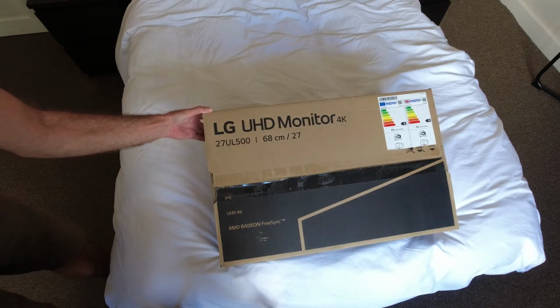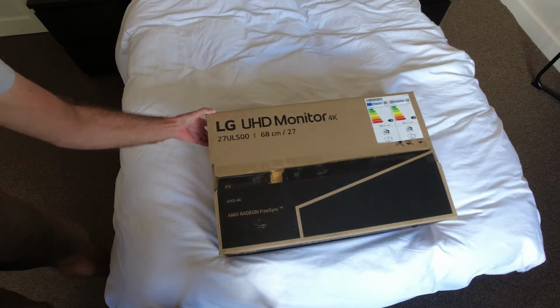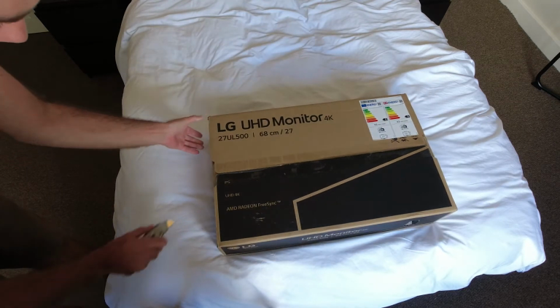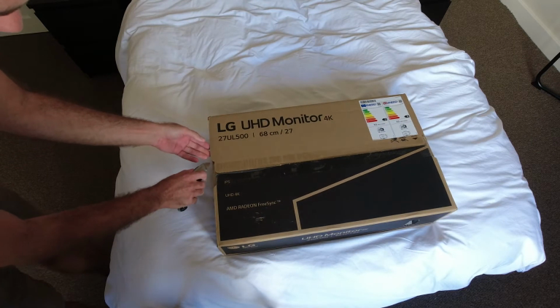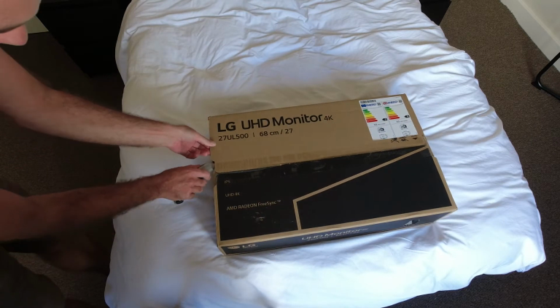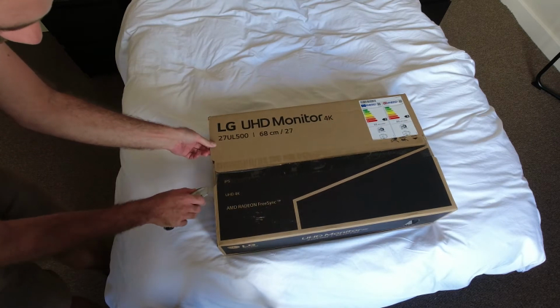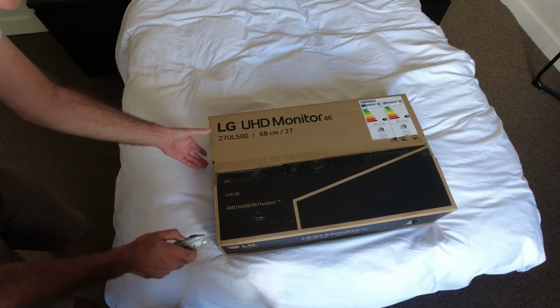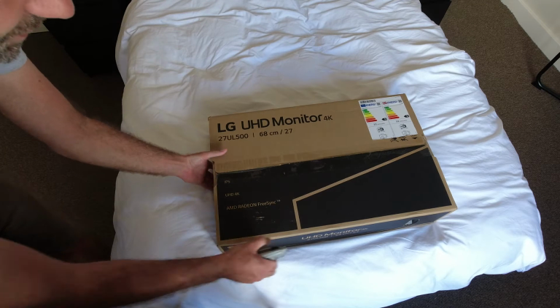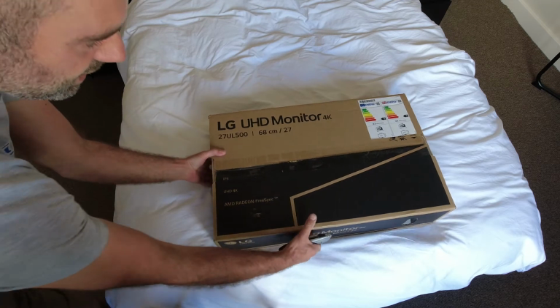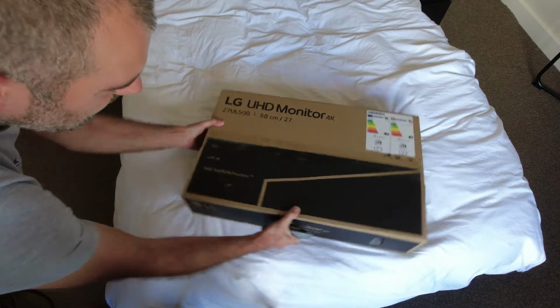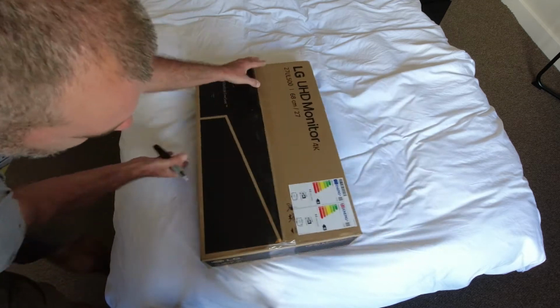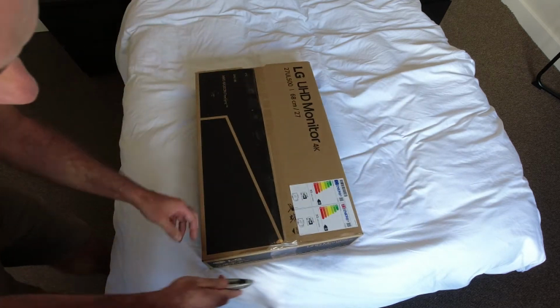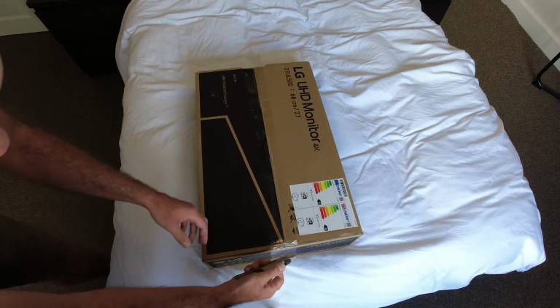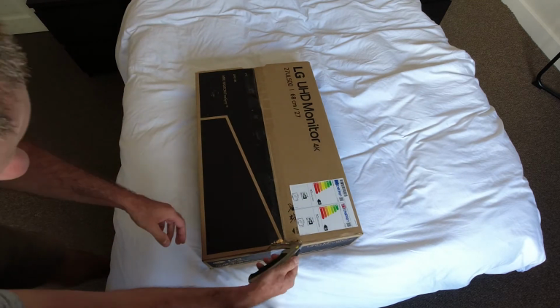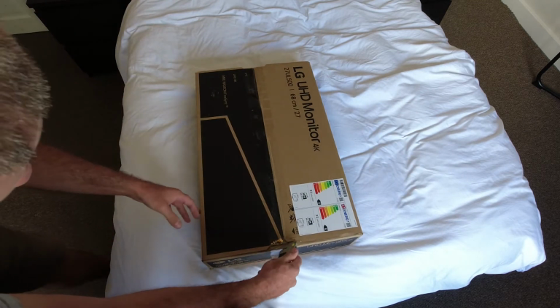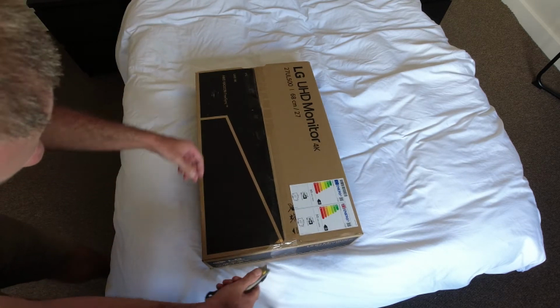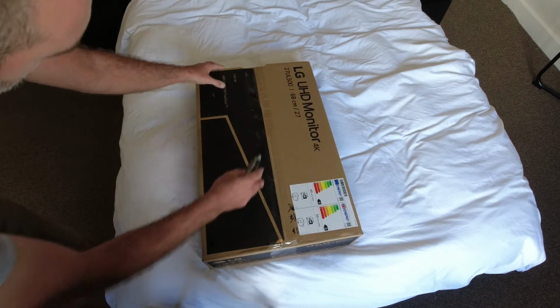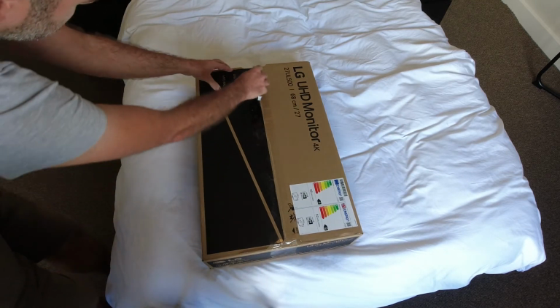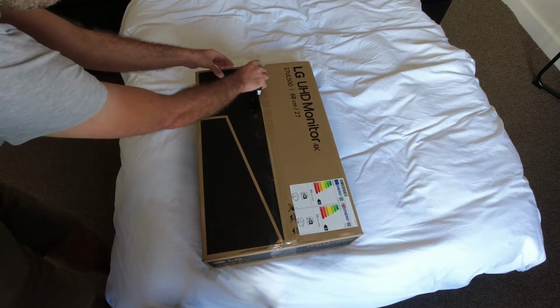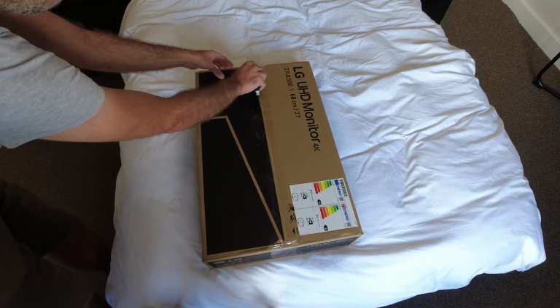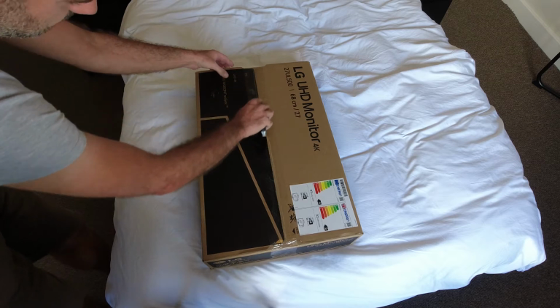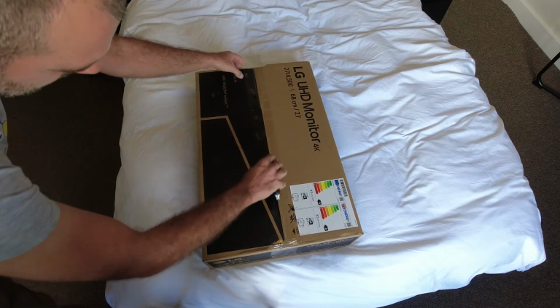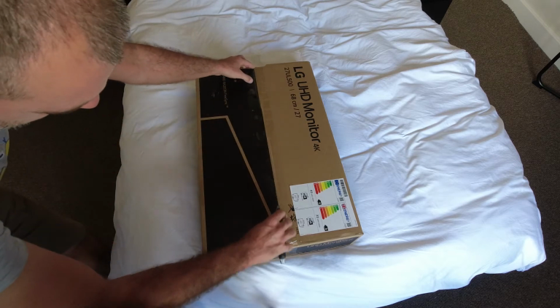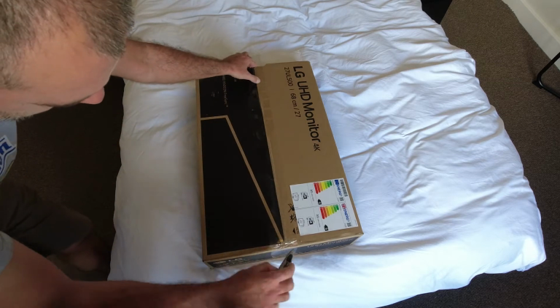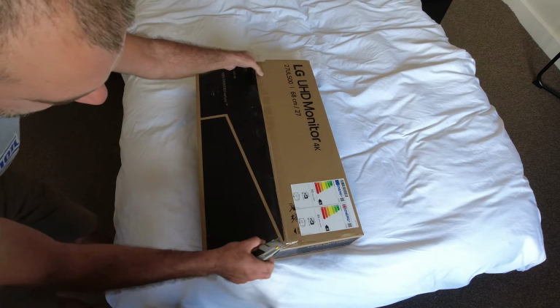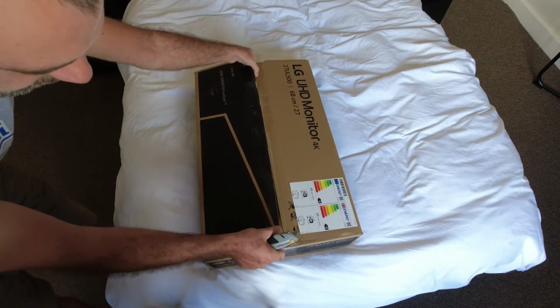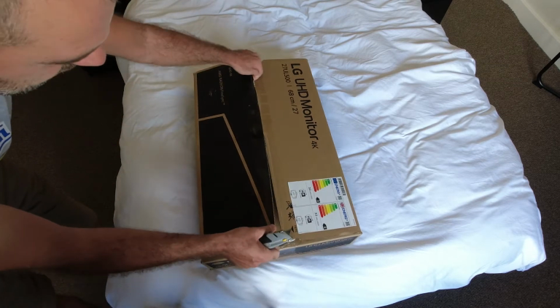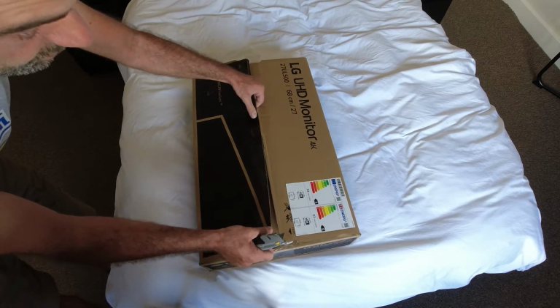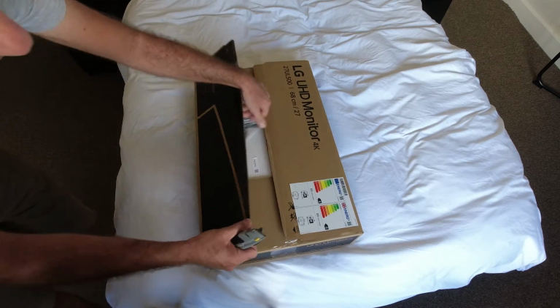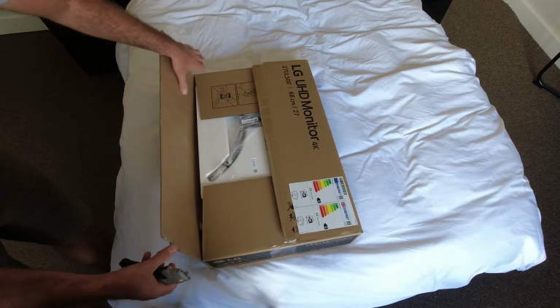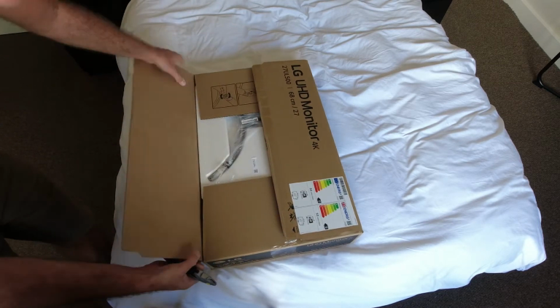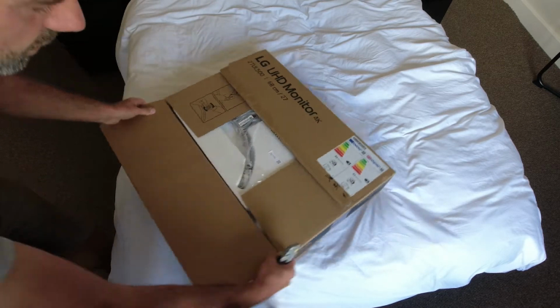Ordered yesterday from Curry's with next day delivery, and it arrived before 2 o'clock.